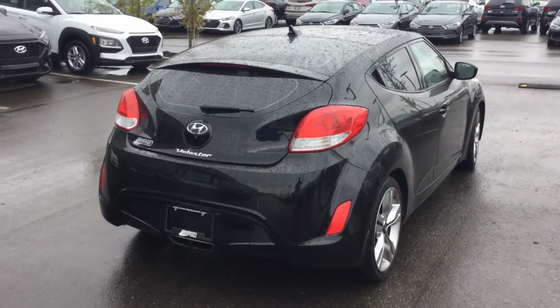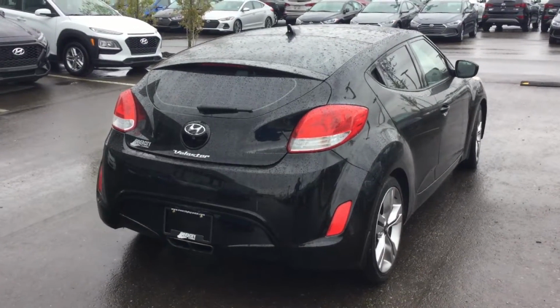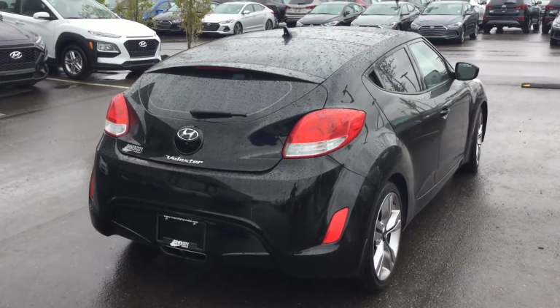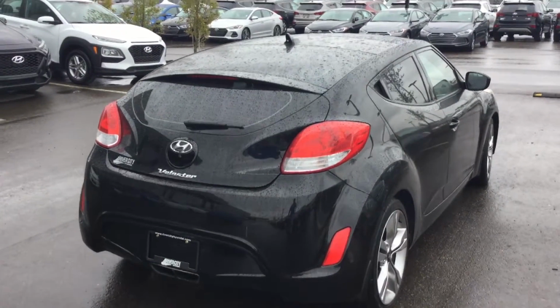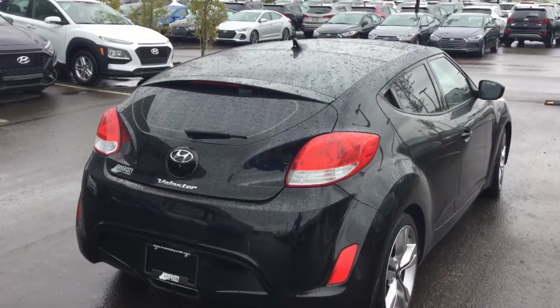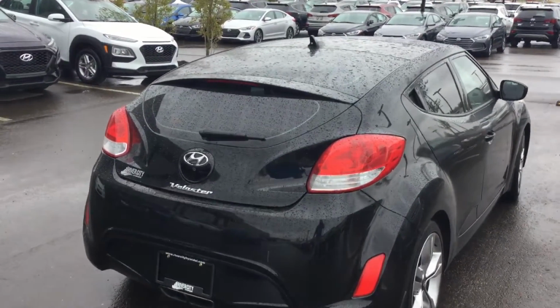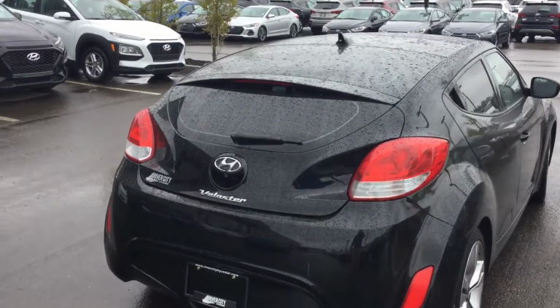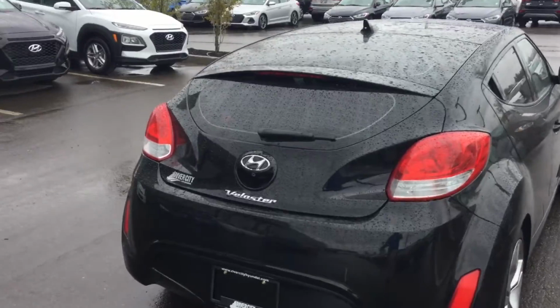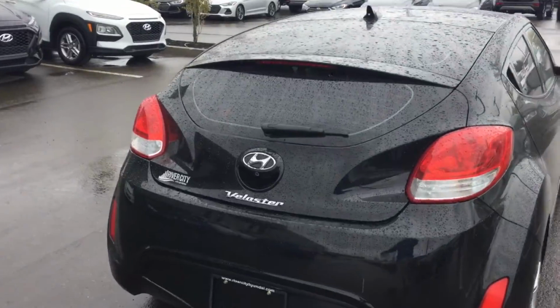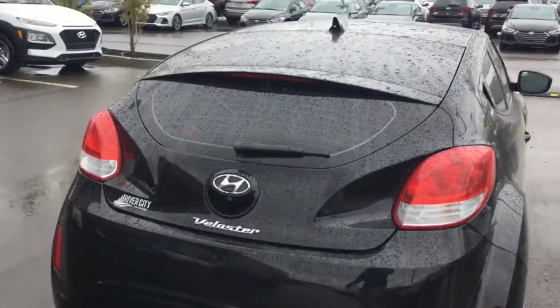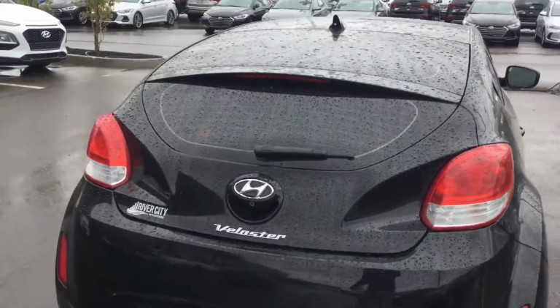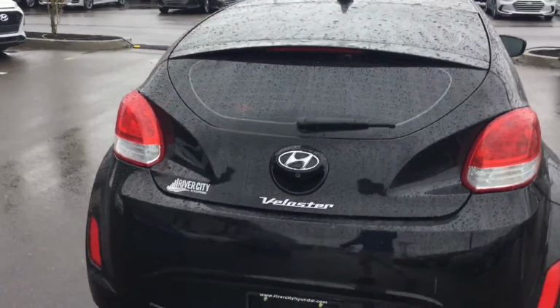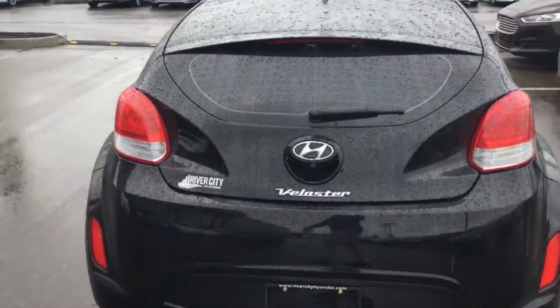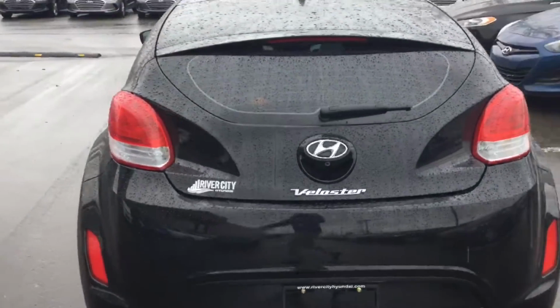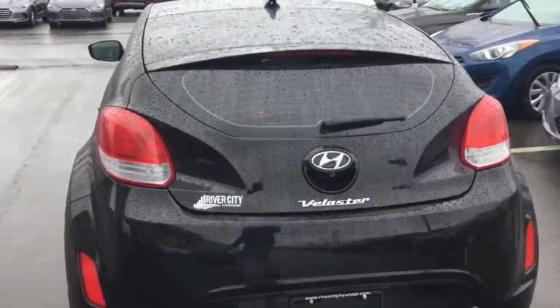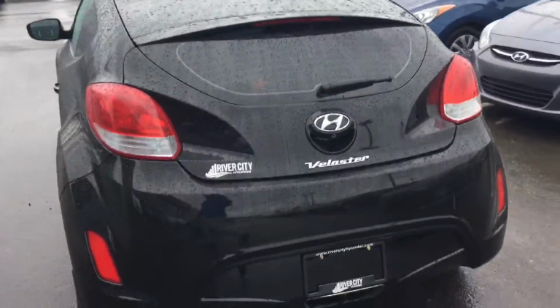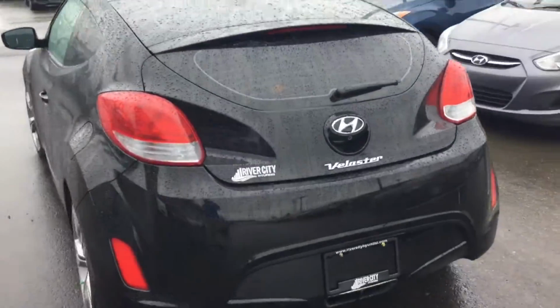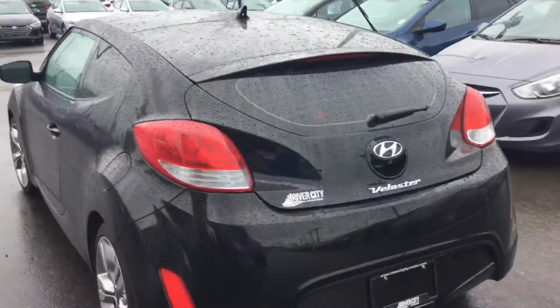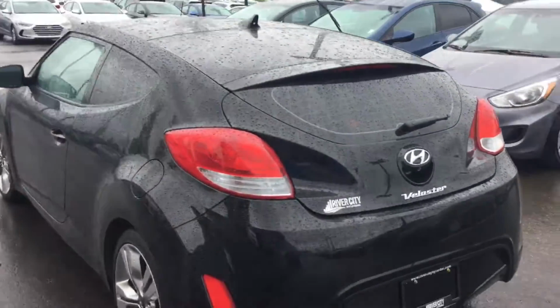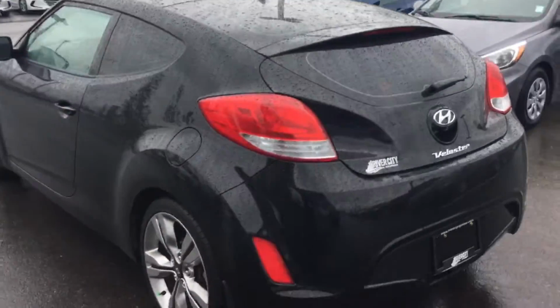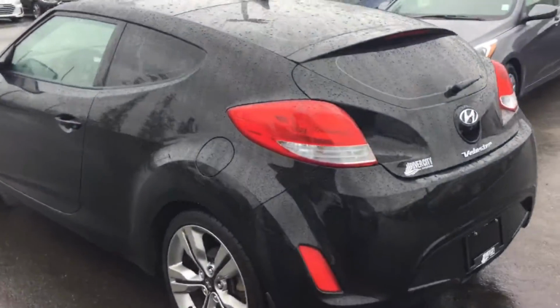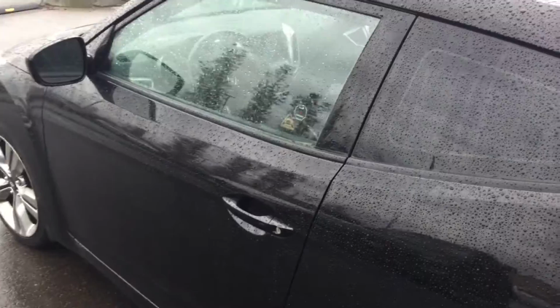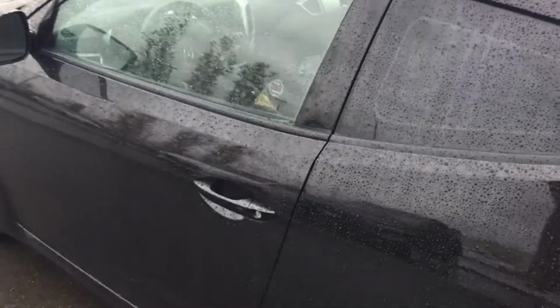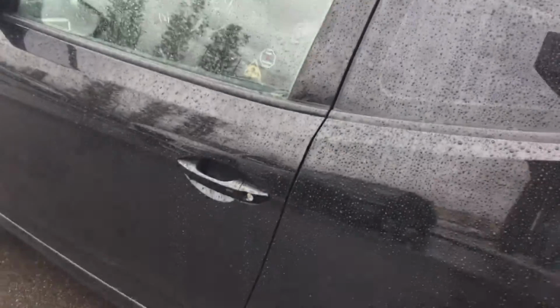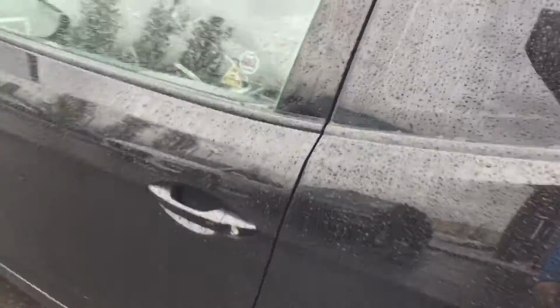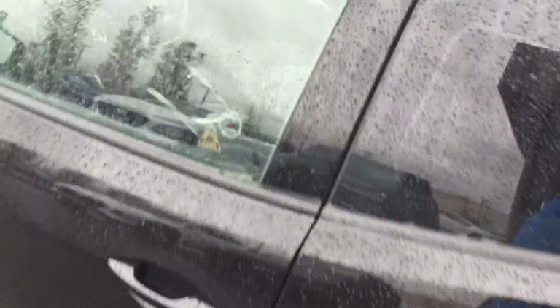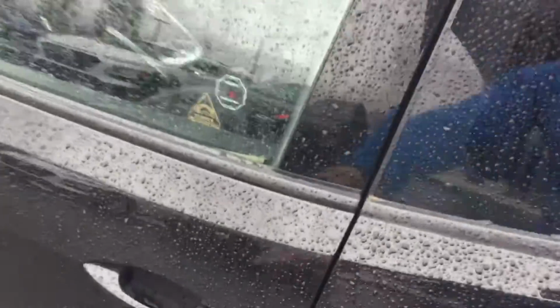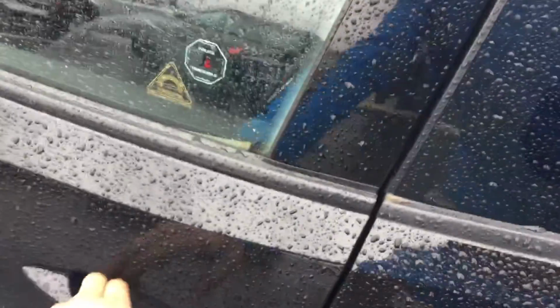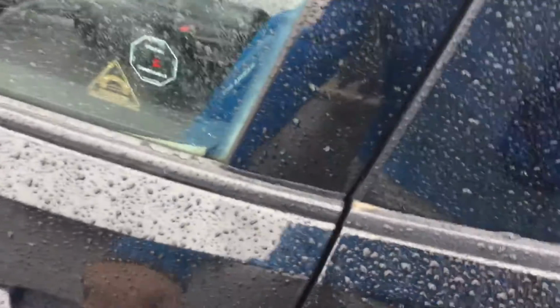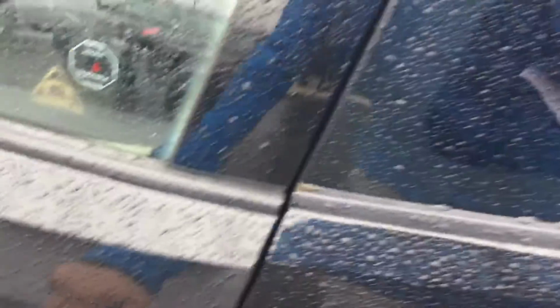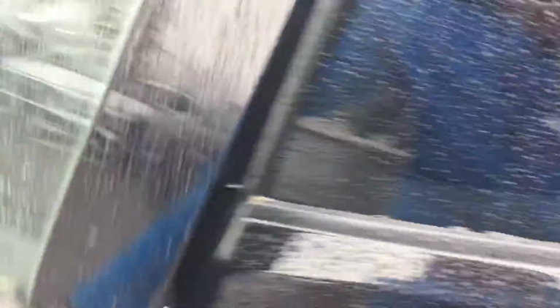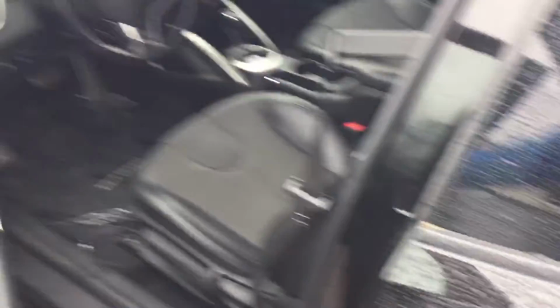Here's a rear view of the Hyundai Veloster — it does have a nice body on it. We're now going to go inside the vehicle and check out some more options.